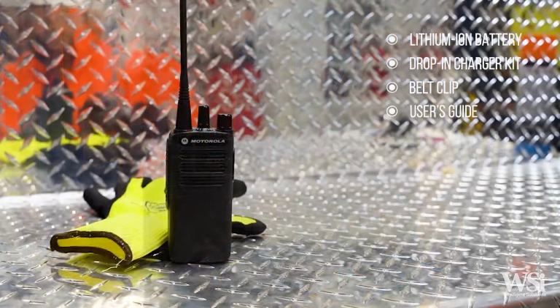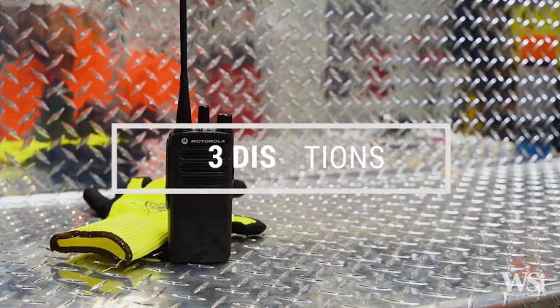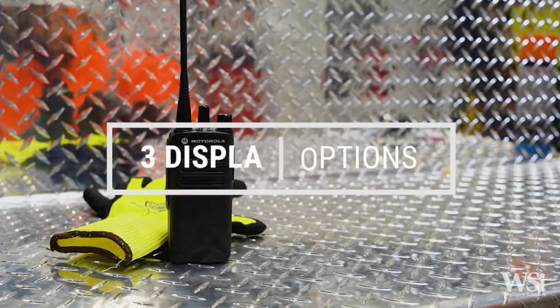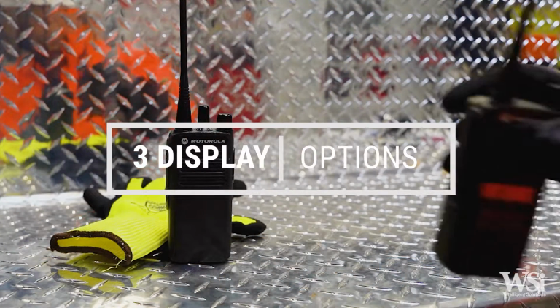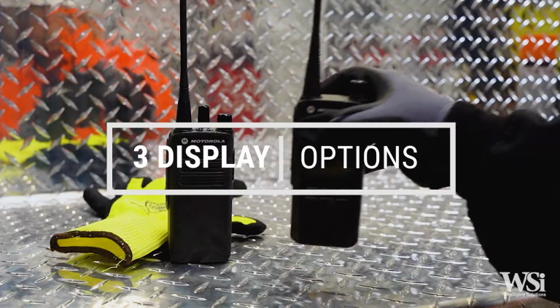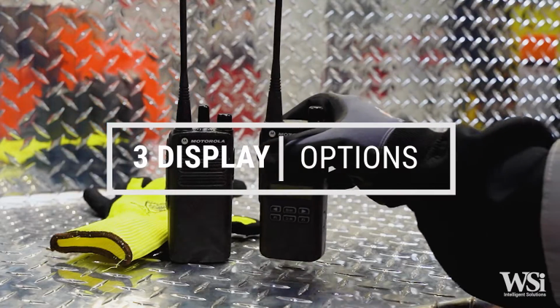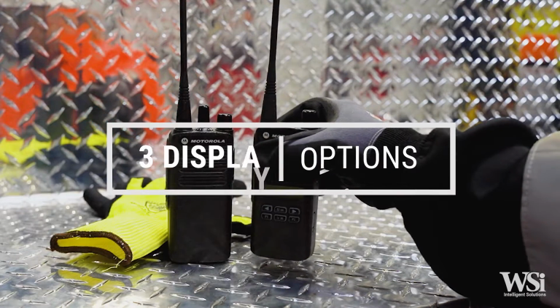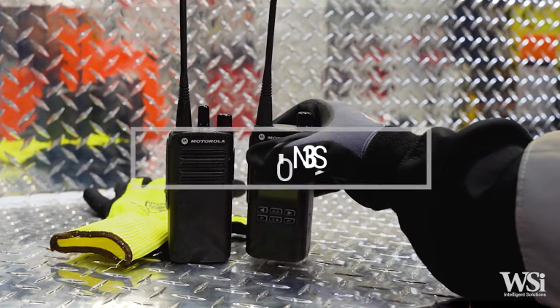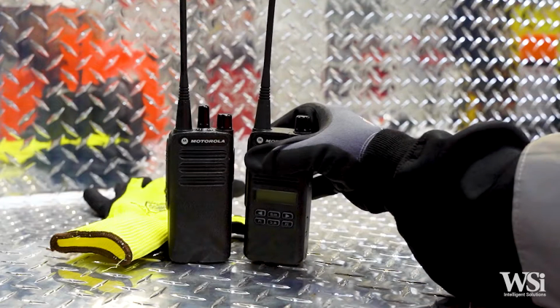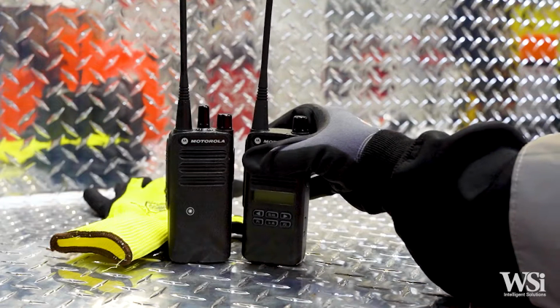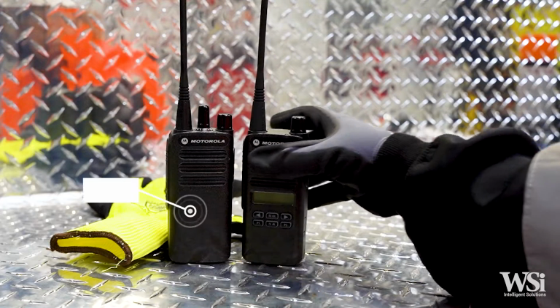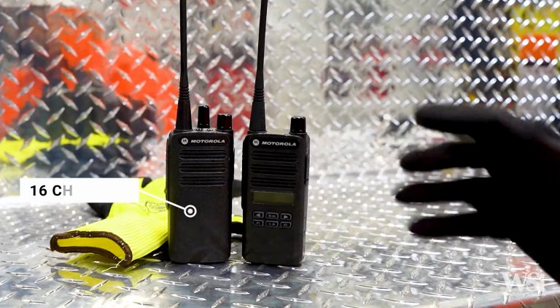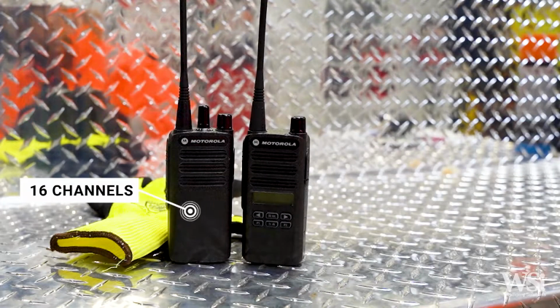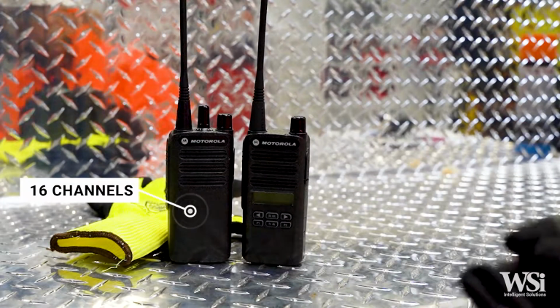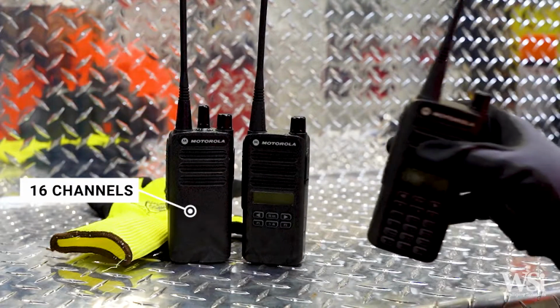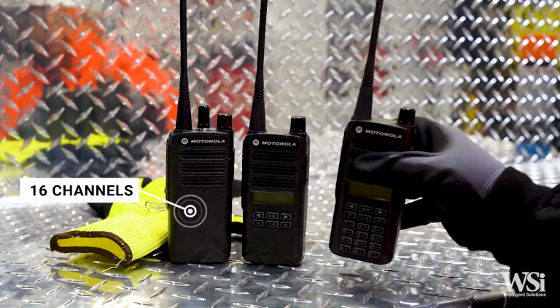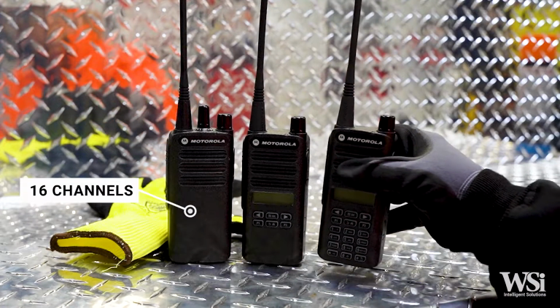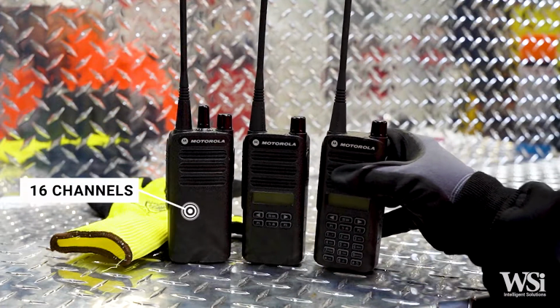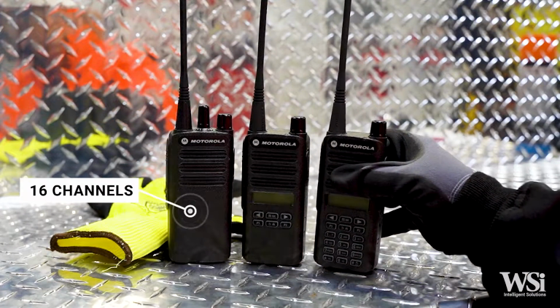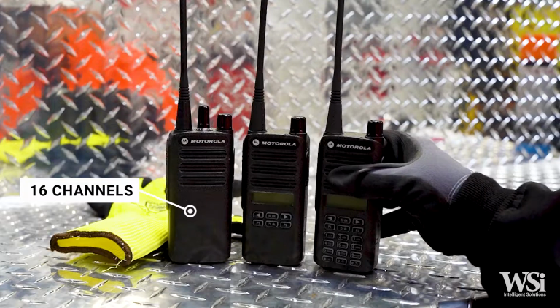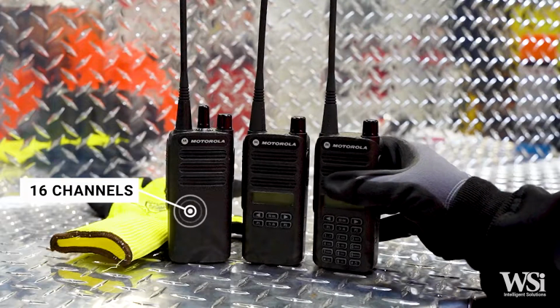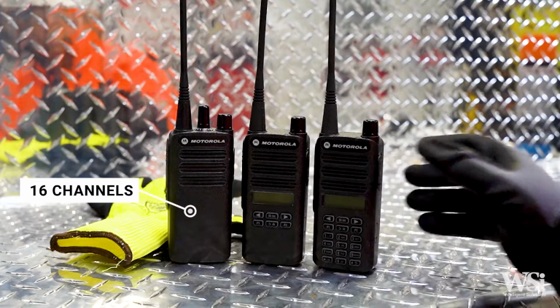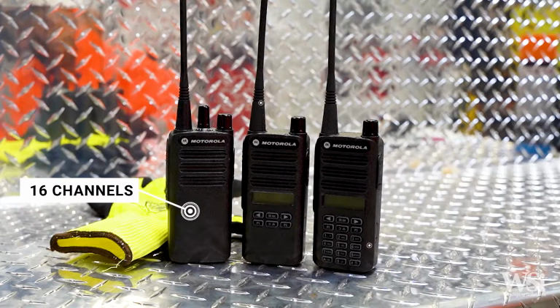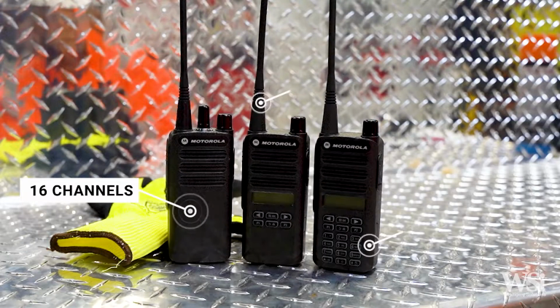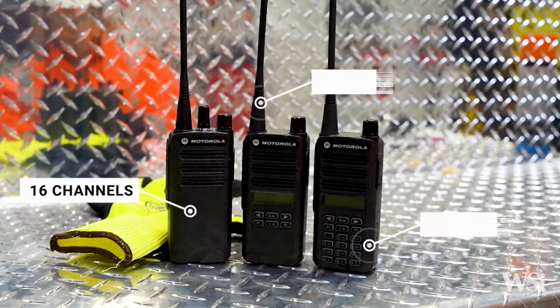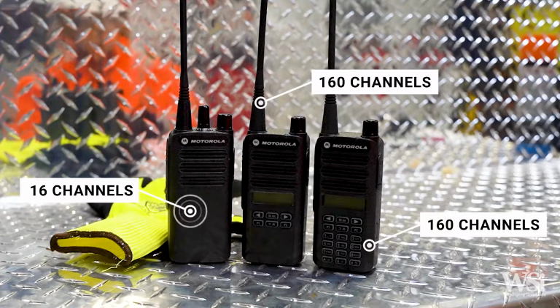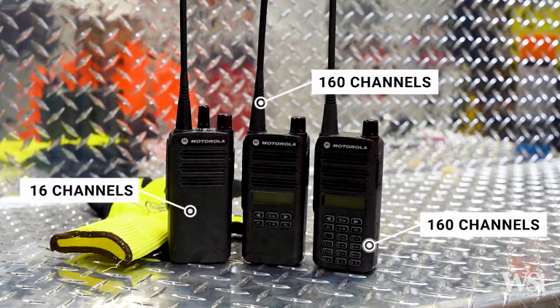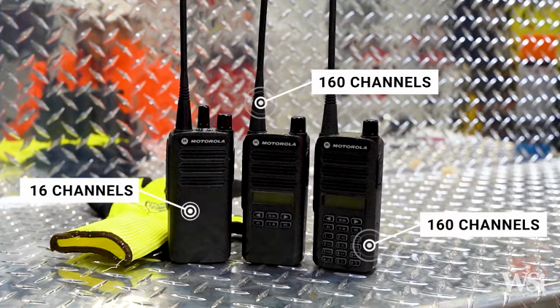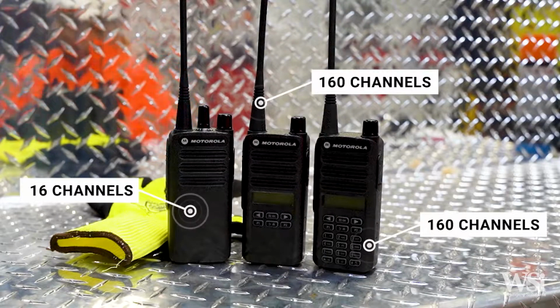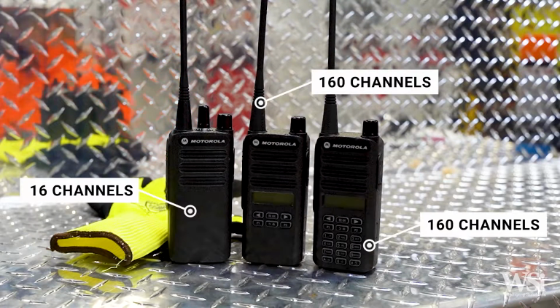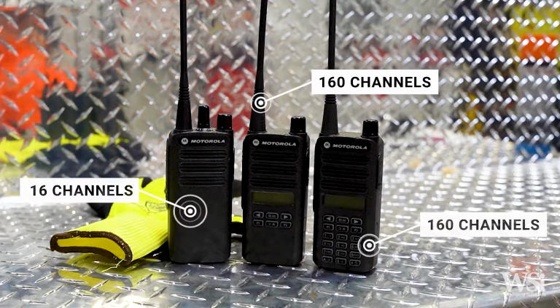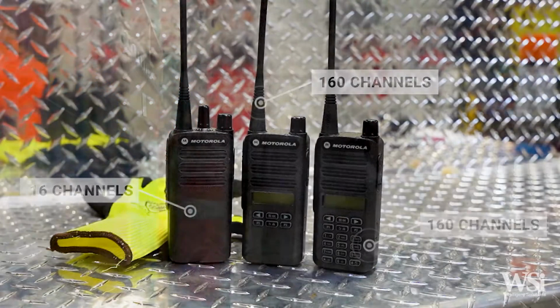The CP100D comes in three display options. The non-display models have 16 channels each. Both the limited keypad display models and the full keypad display models have 160 available channels.